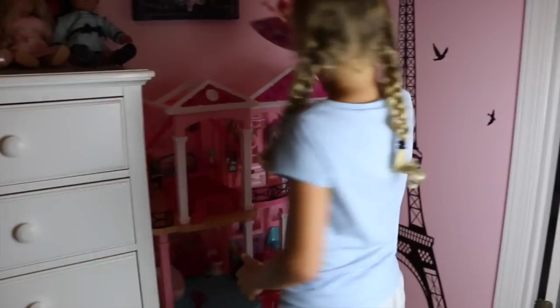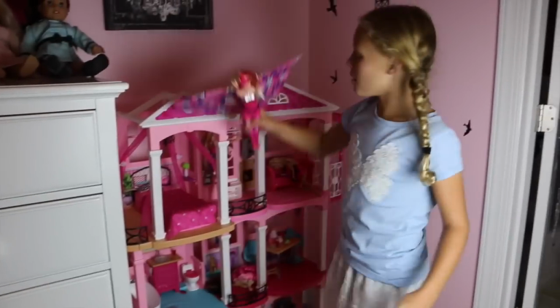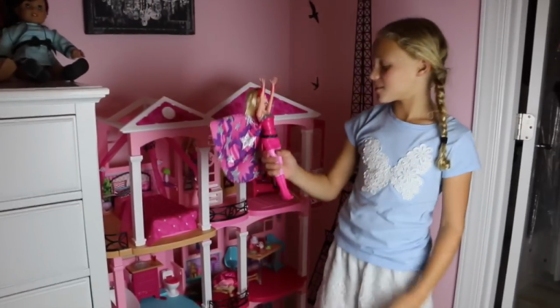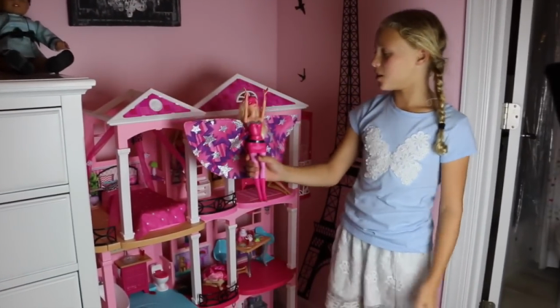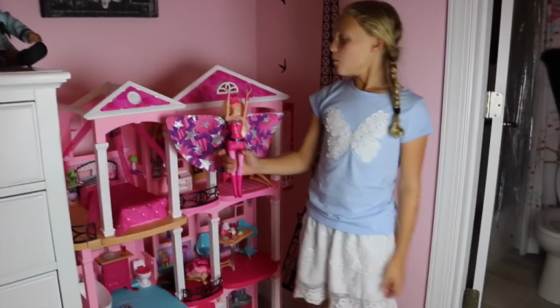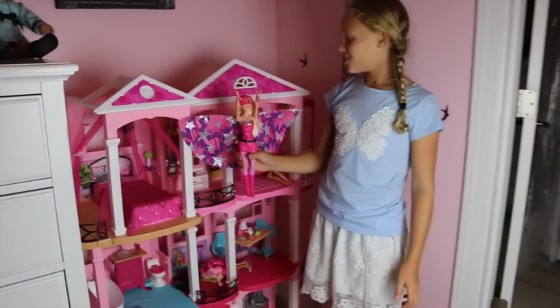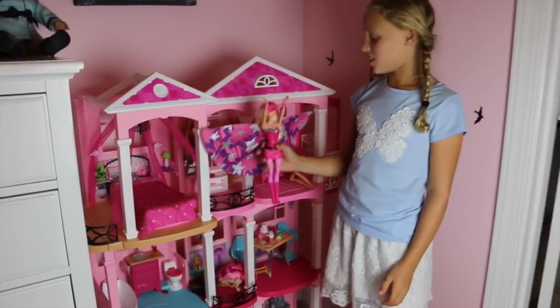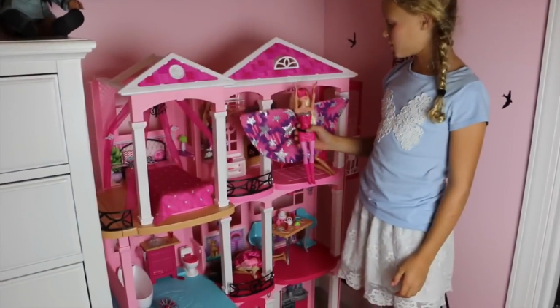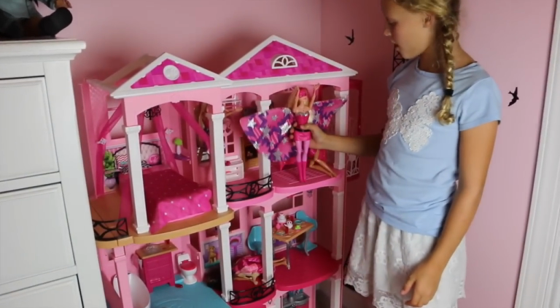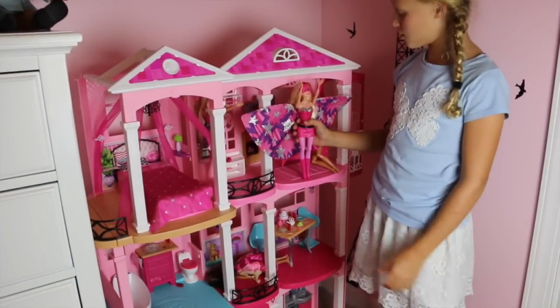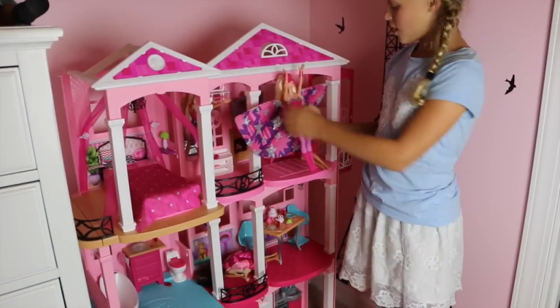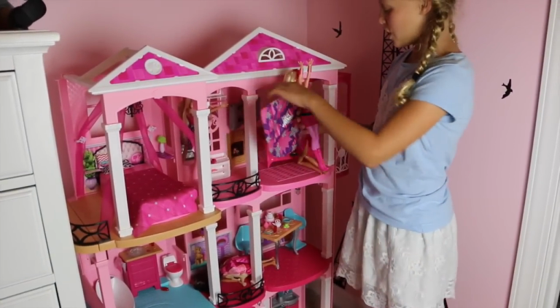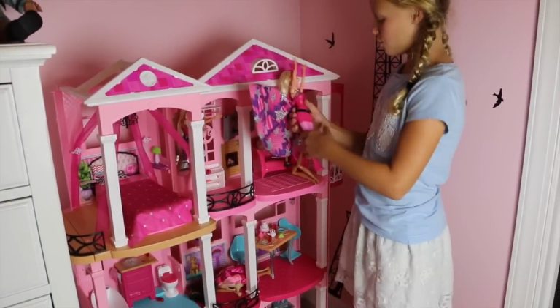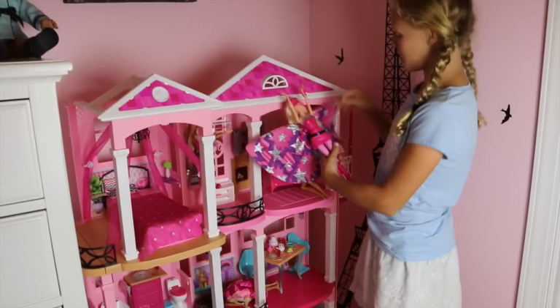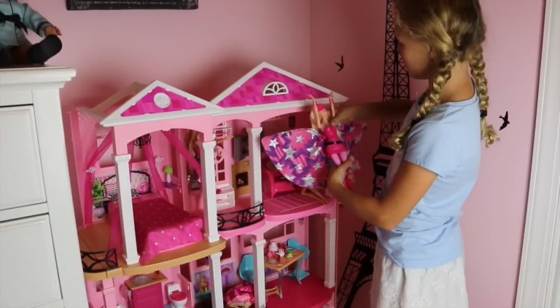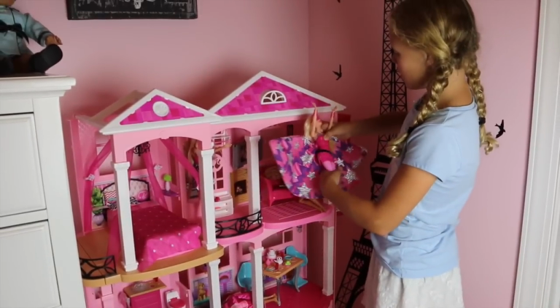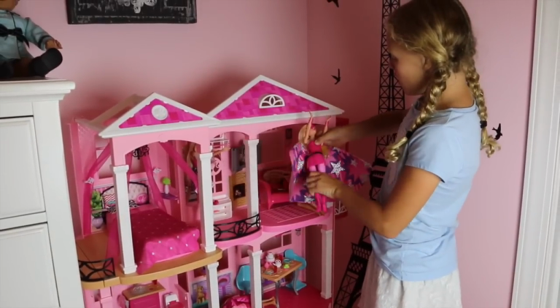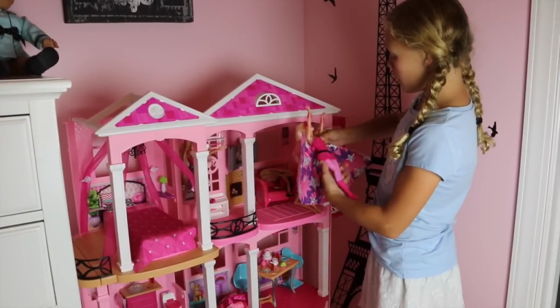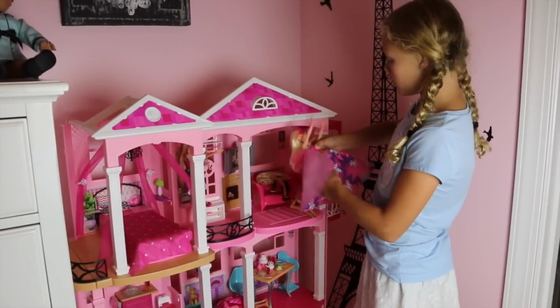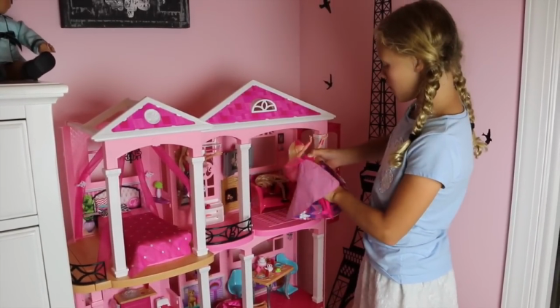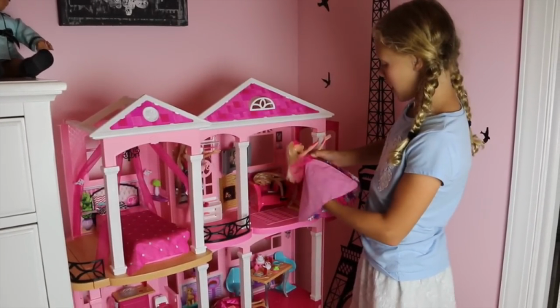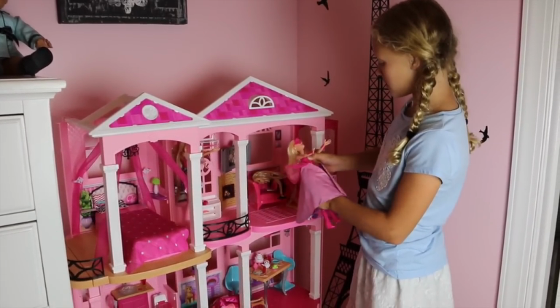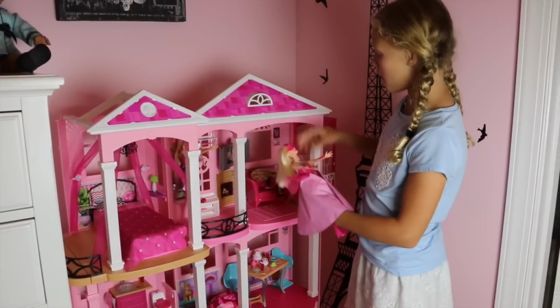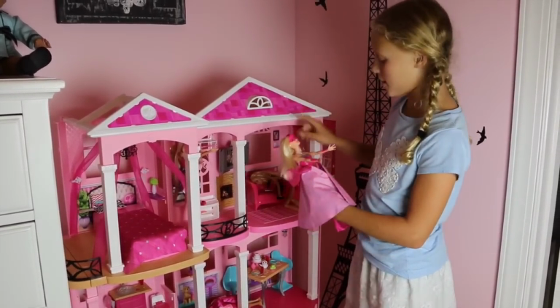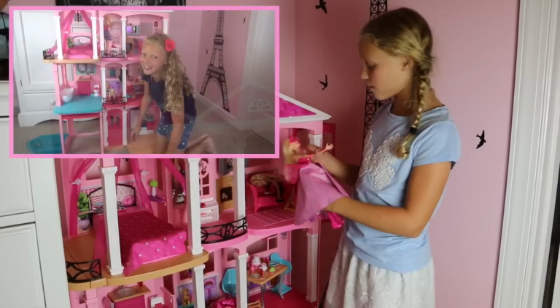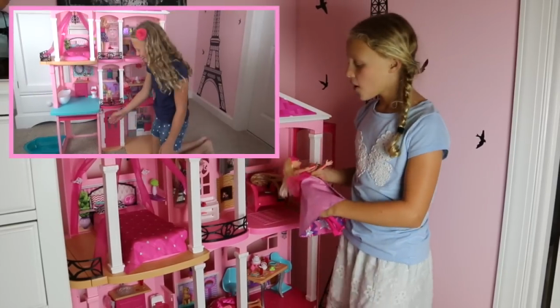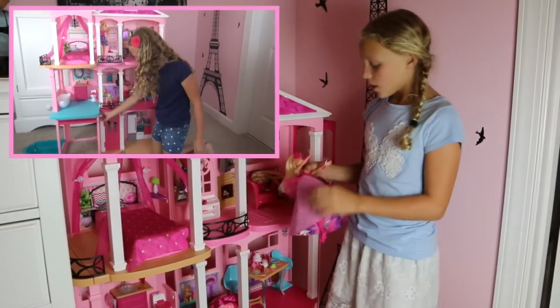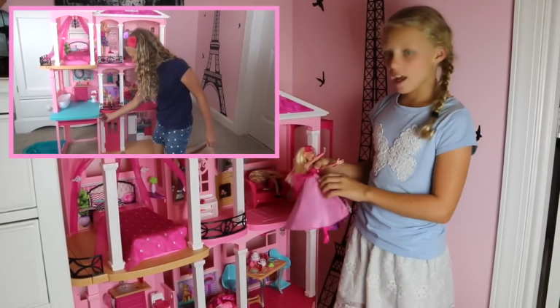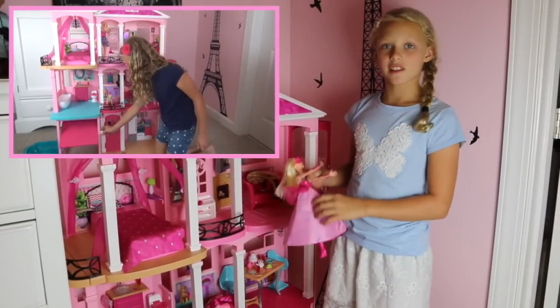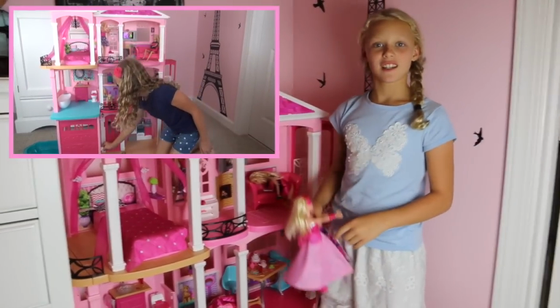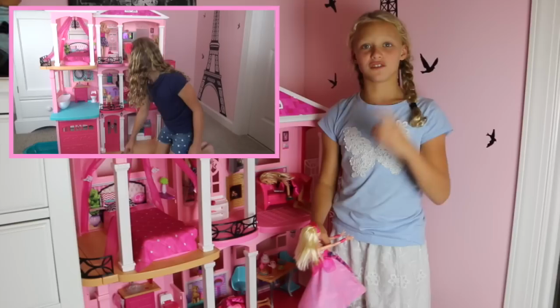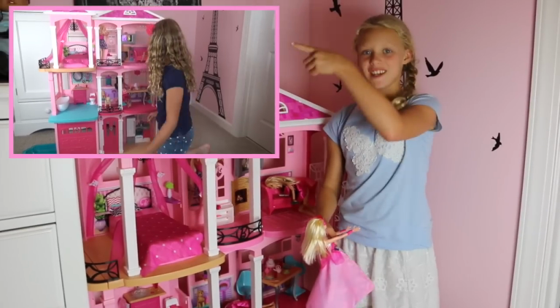Her cape also comes in handy when she needs to get to her house and change back to a princess. We also did a review on the Barbie Dream House, guys. If you haven't seen it, click right here.